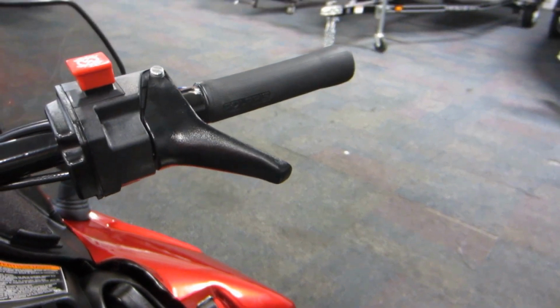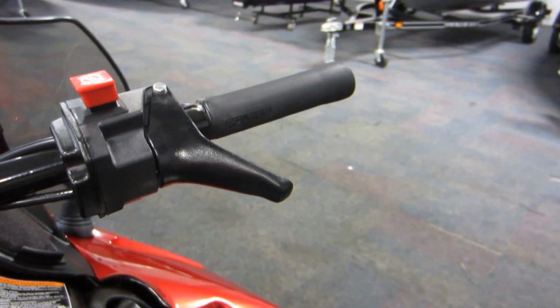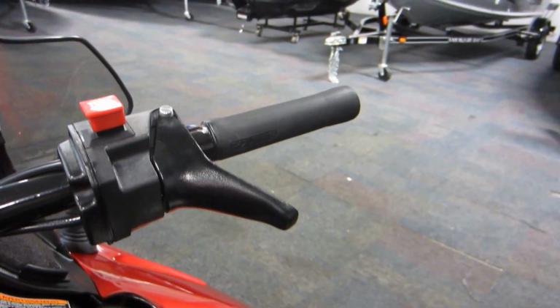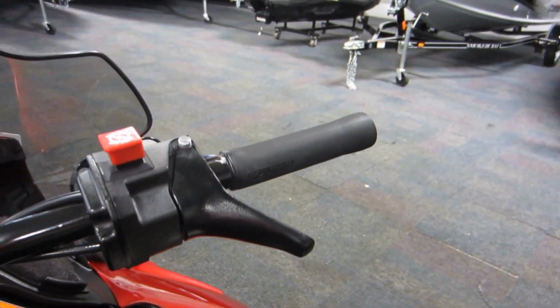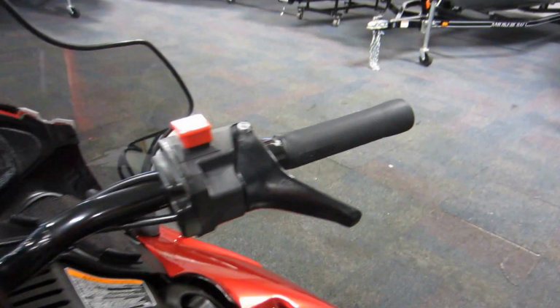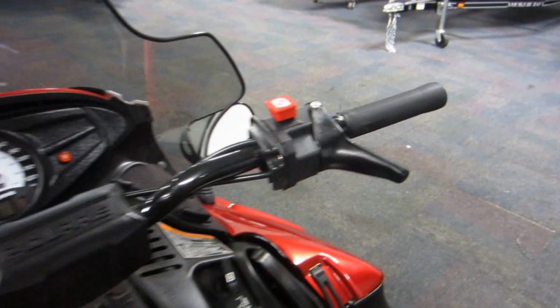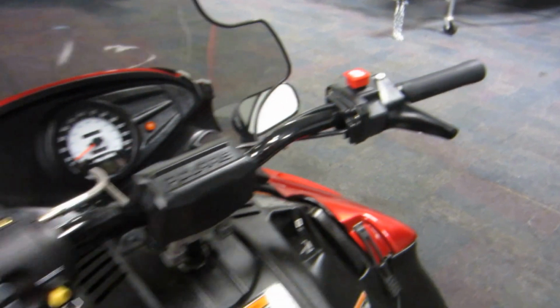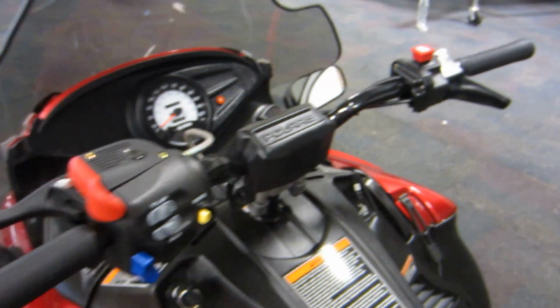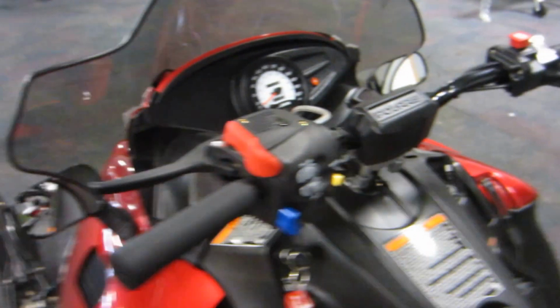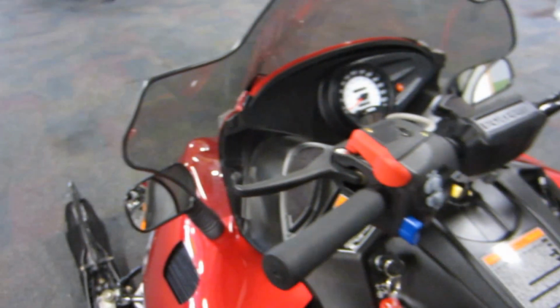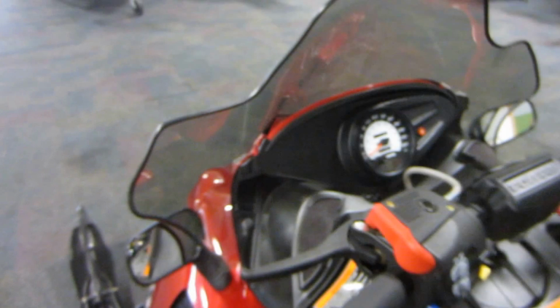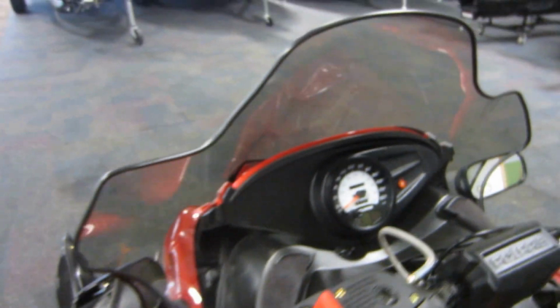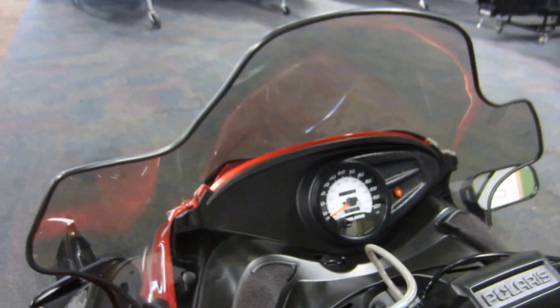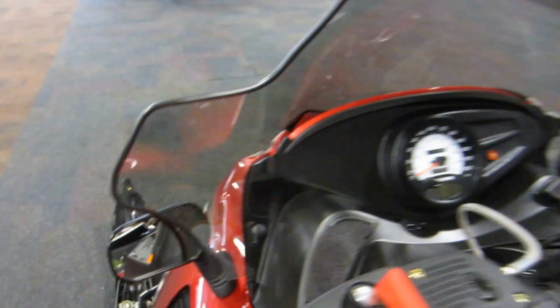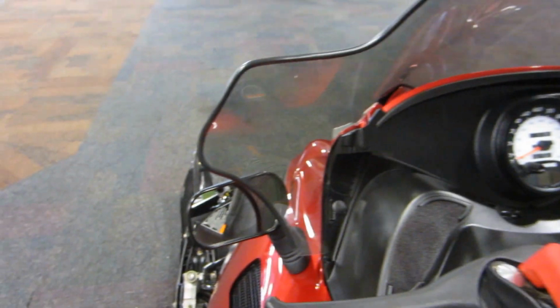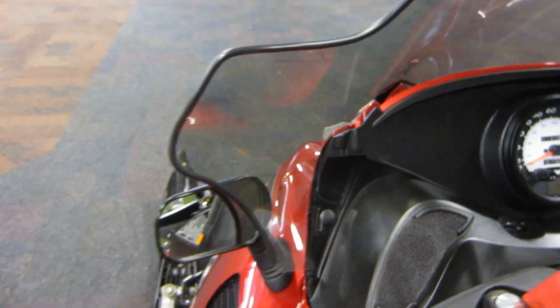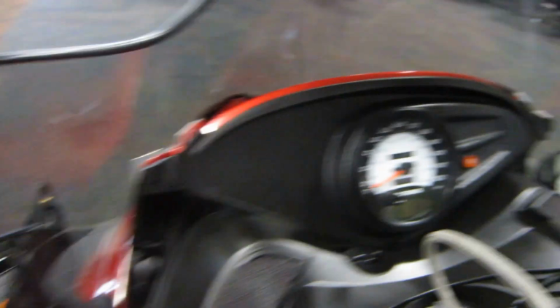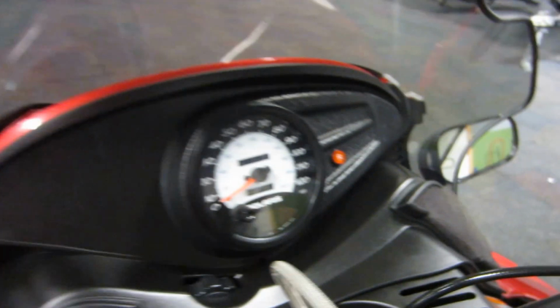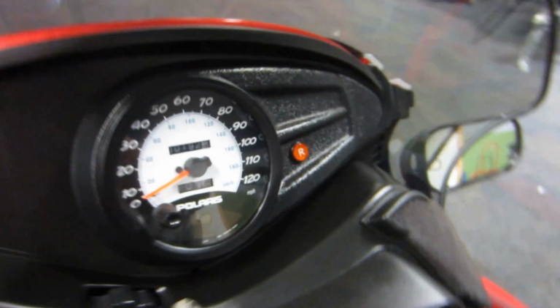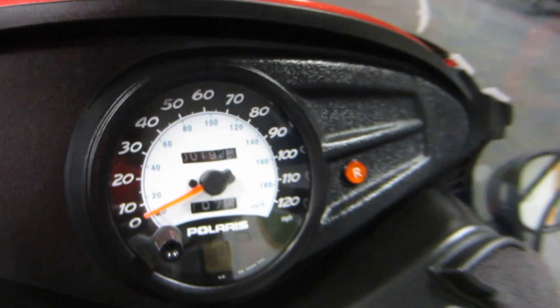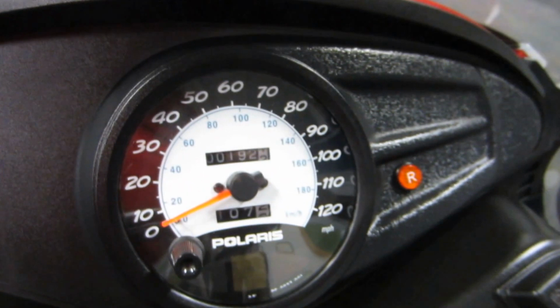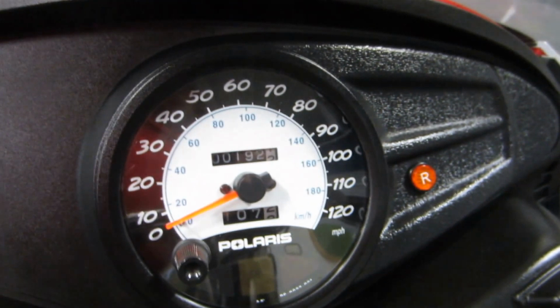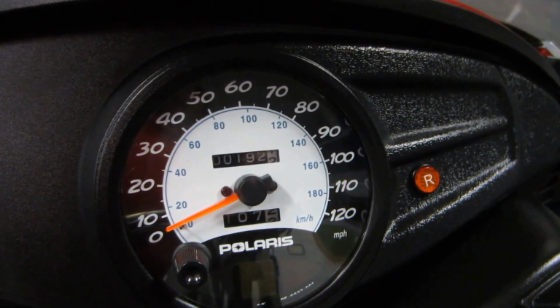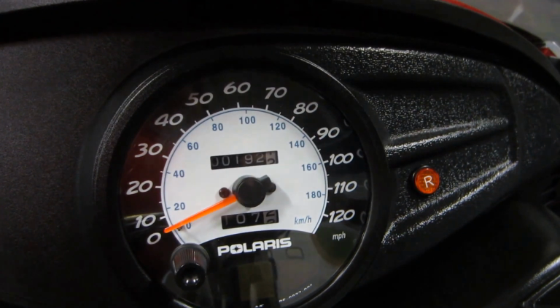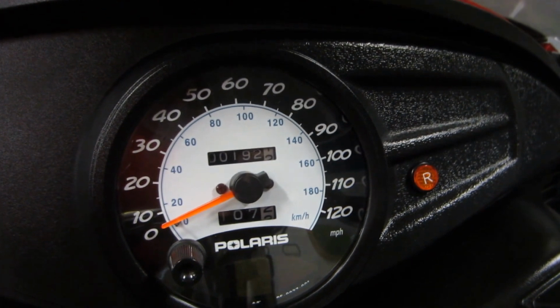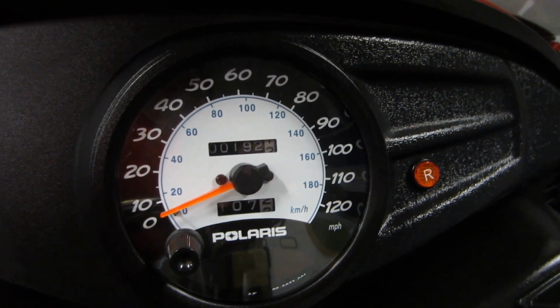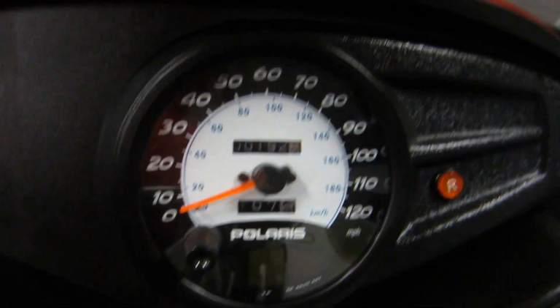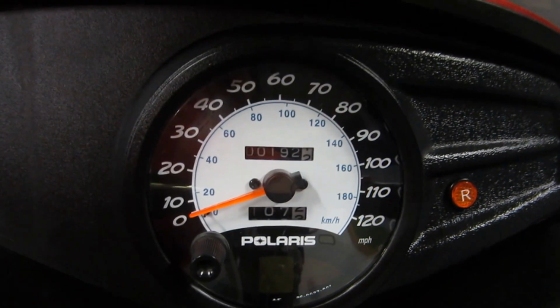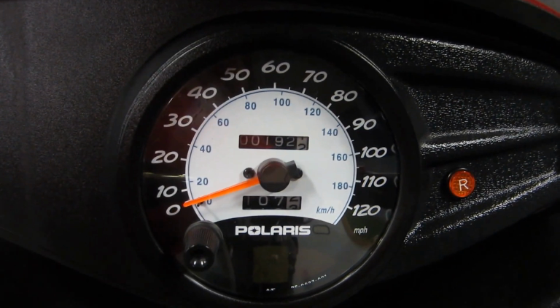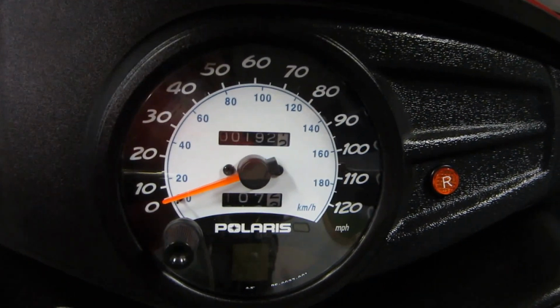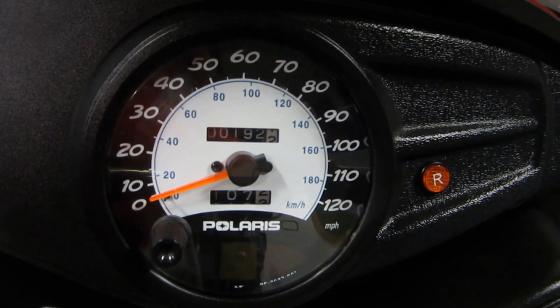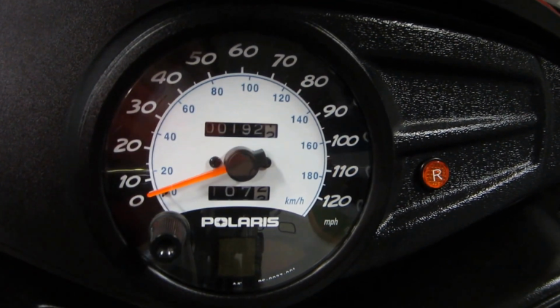Heated thumb throttle and handlebars, grips. It's got the windshield, rear view mirrors, analog speedometer, and analog odometer.